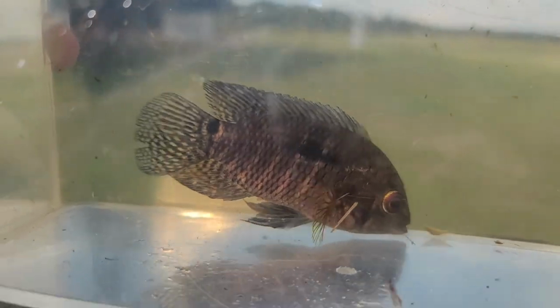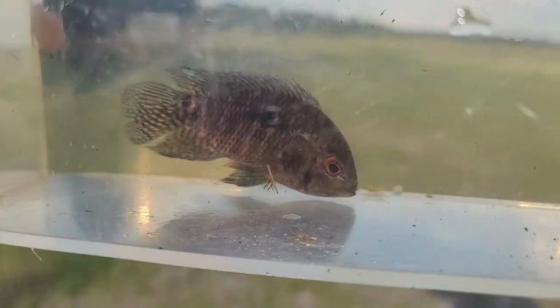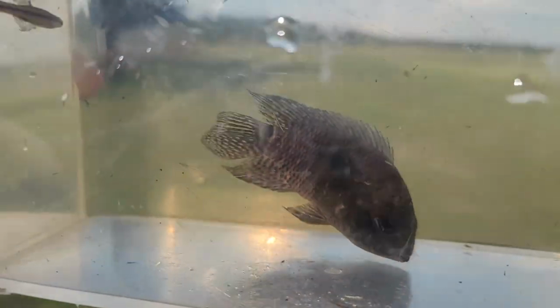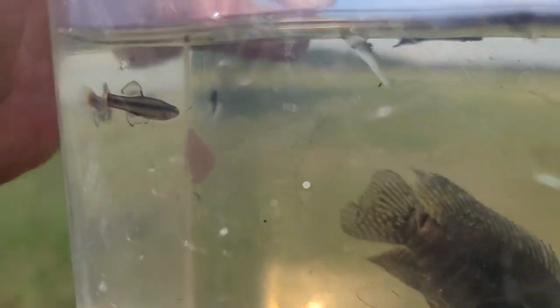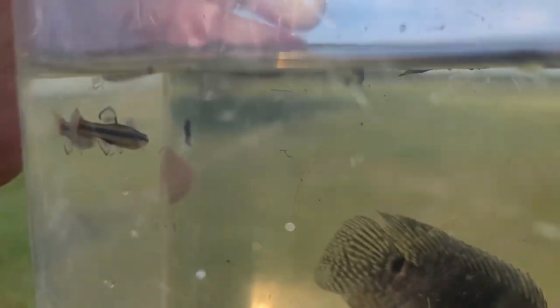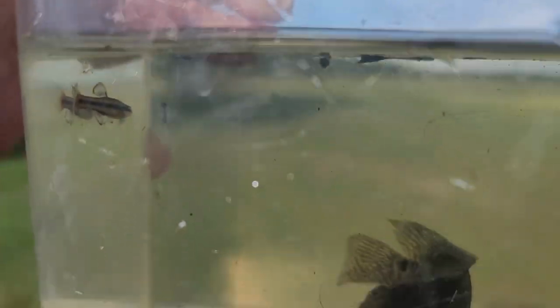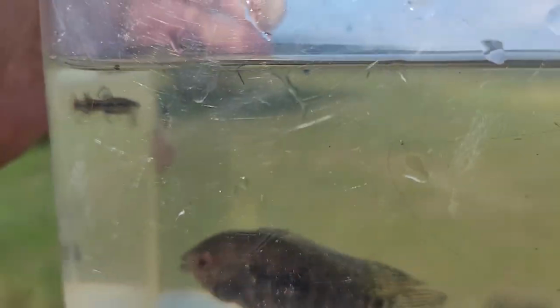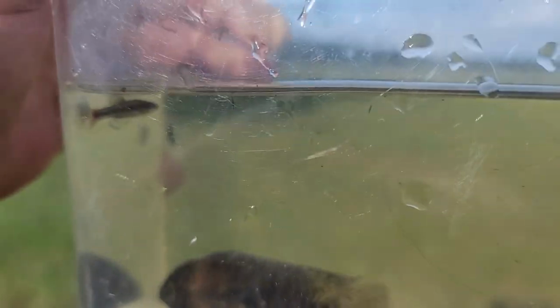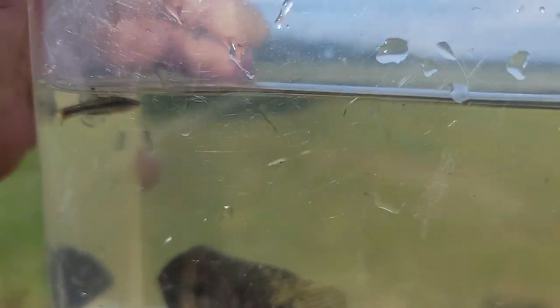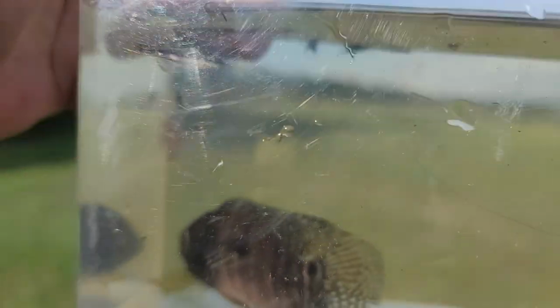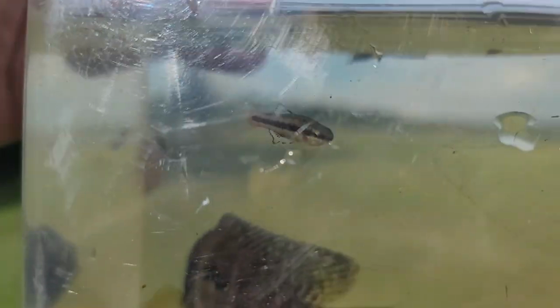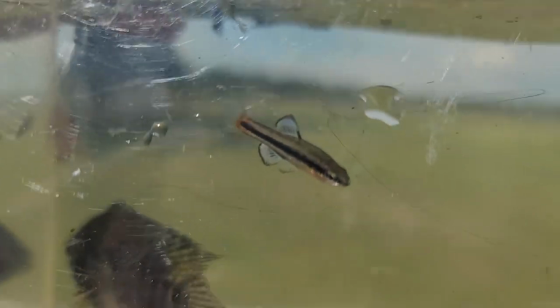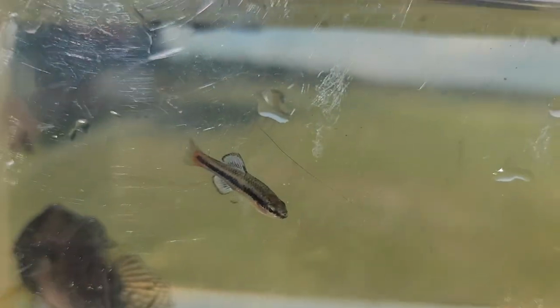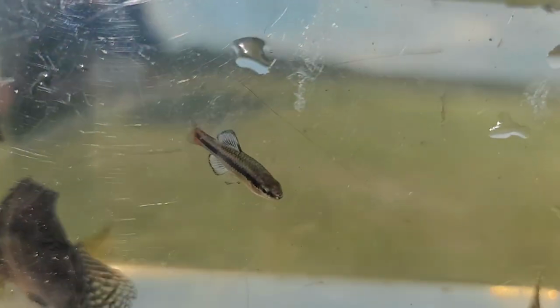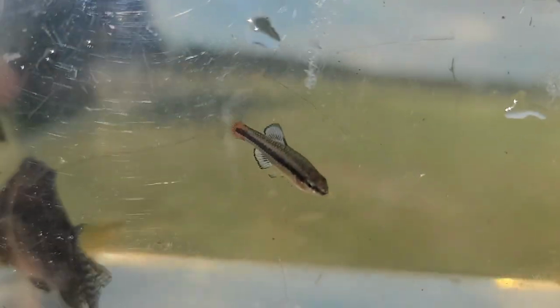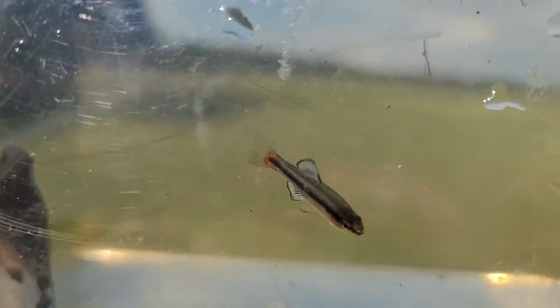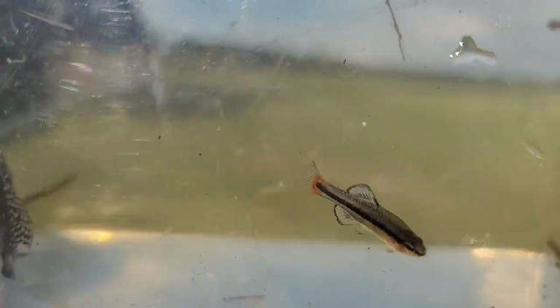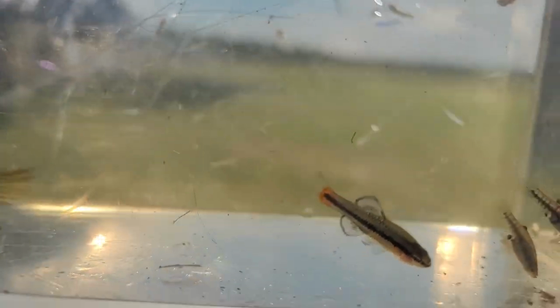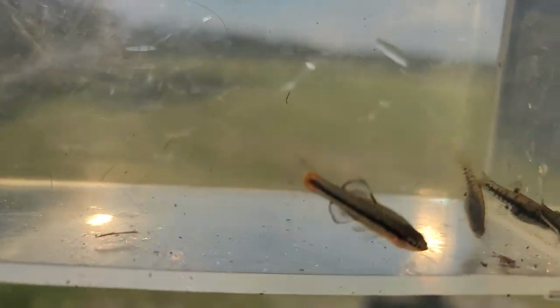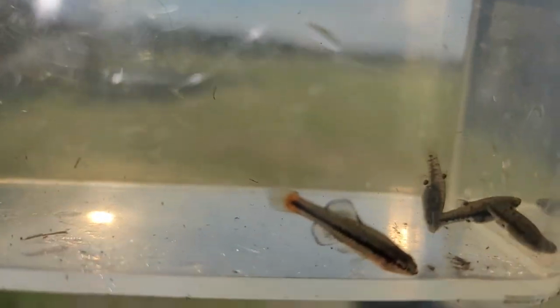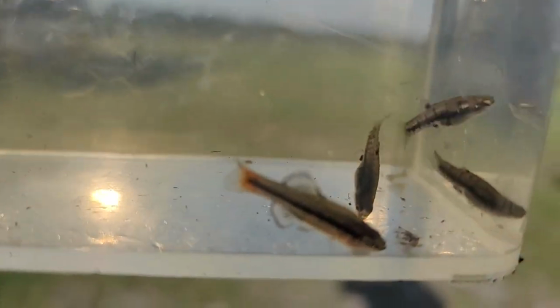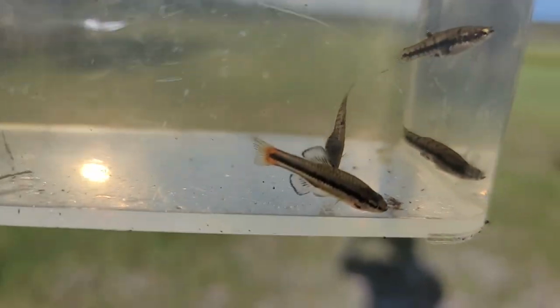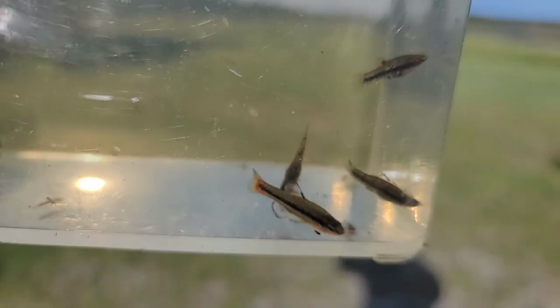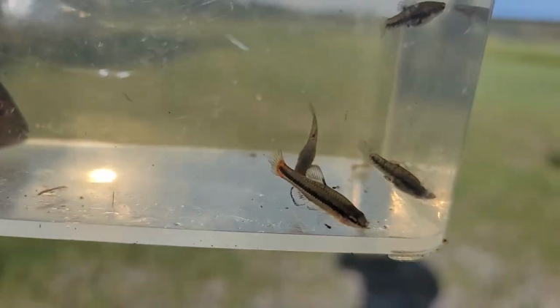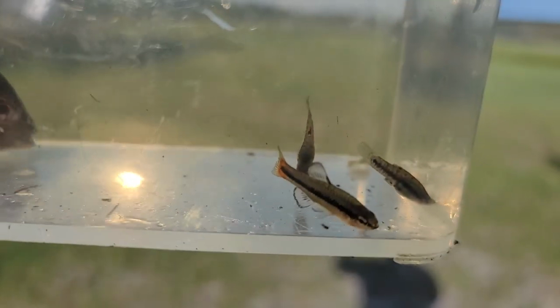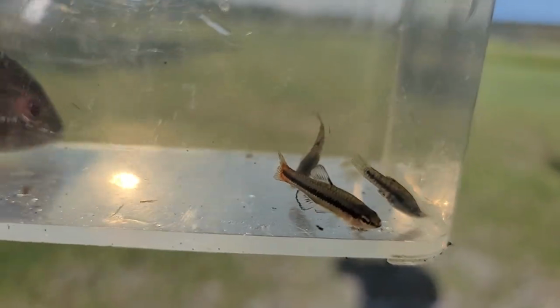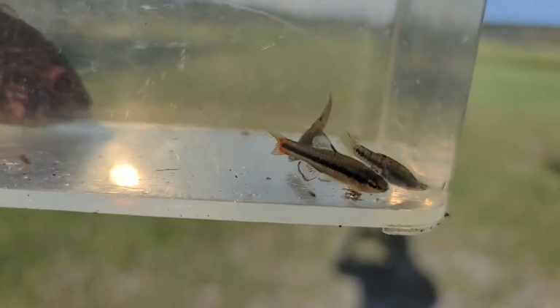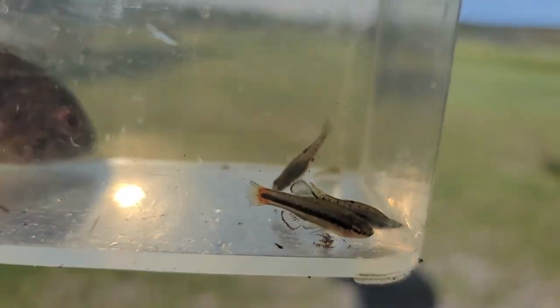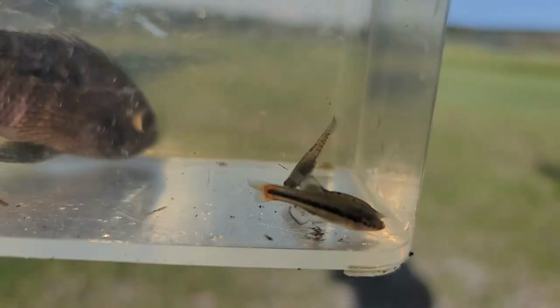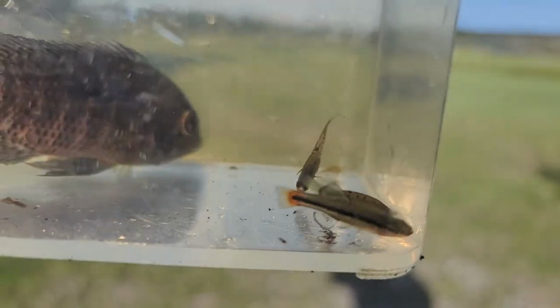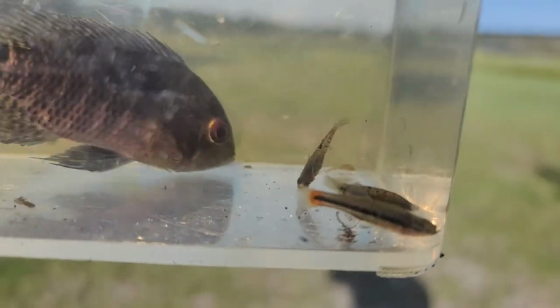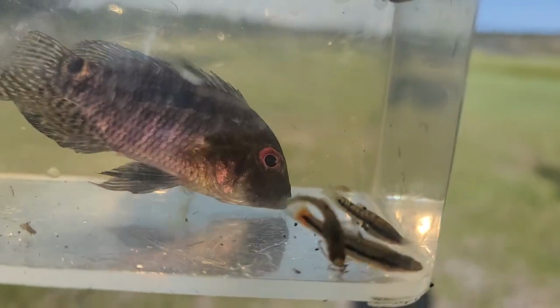Alright, so here's what we have from the first few minutes. We've got a beautiful bluefin killie with that powder blue metallic fins on it, and then the red tail or caudal area. Really pretty.